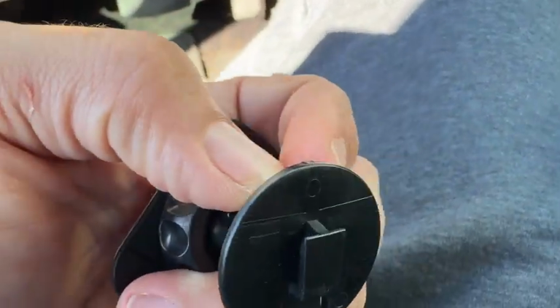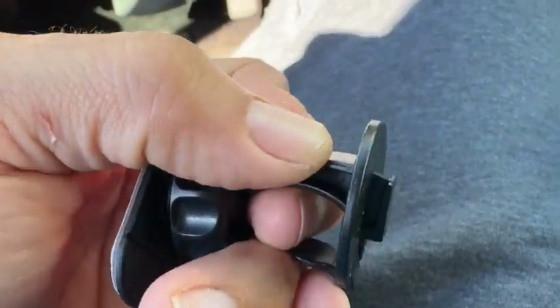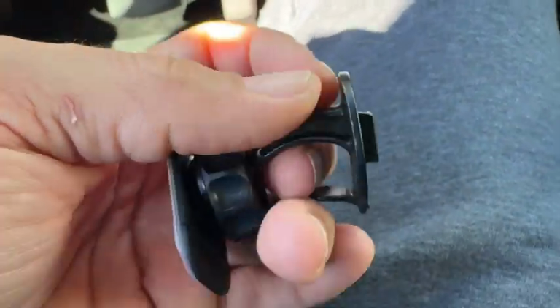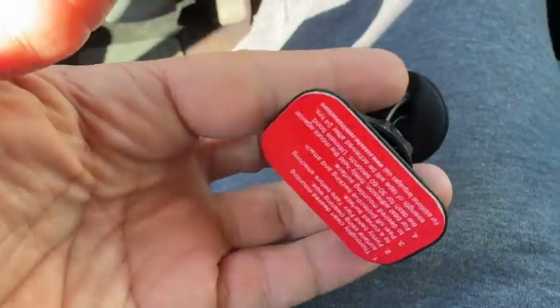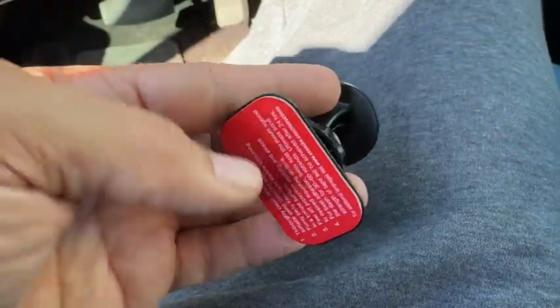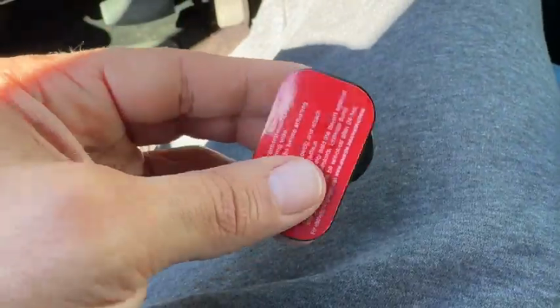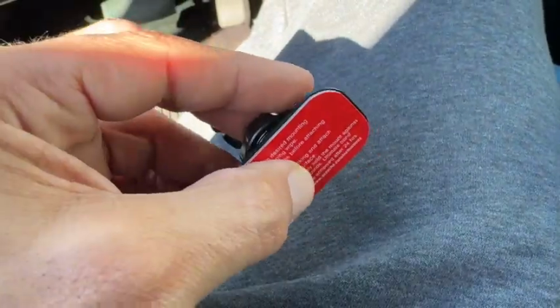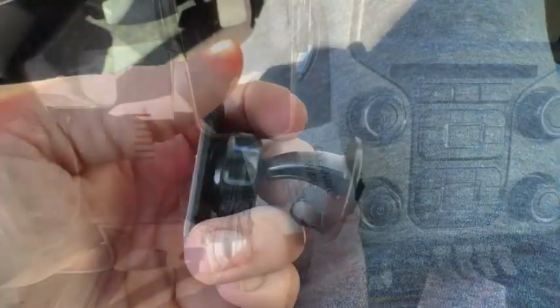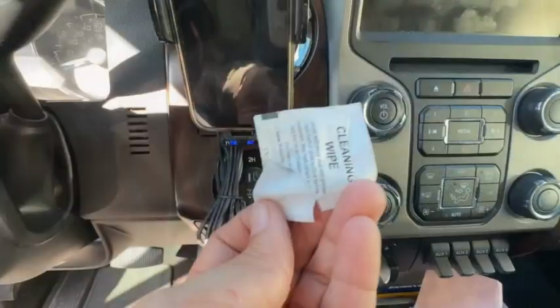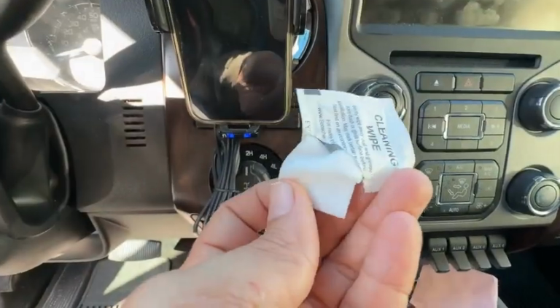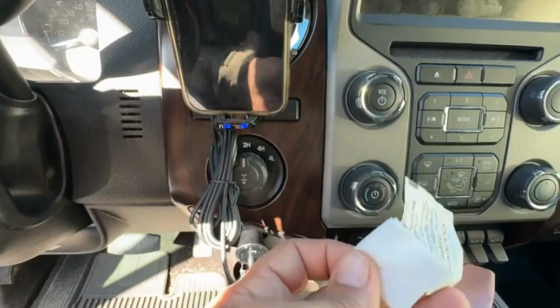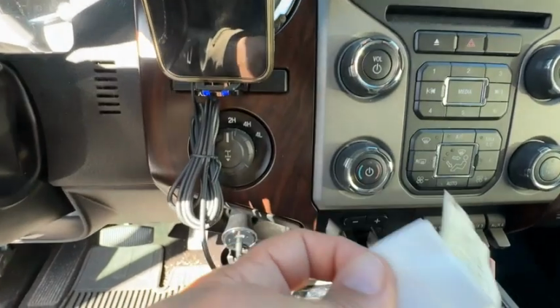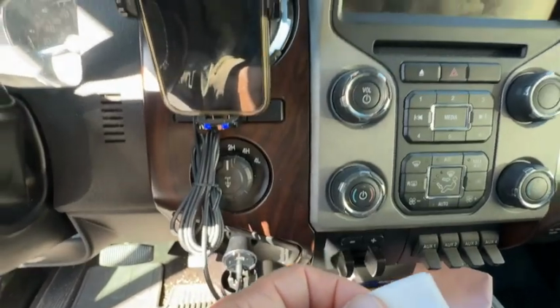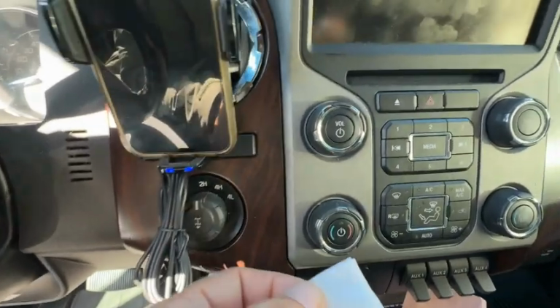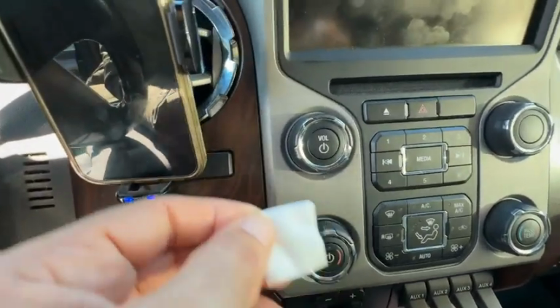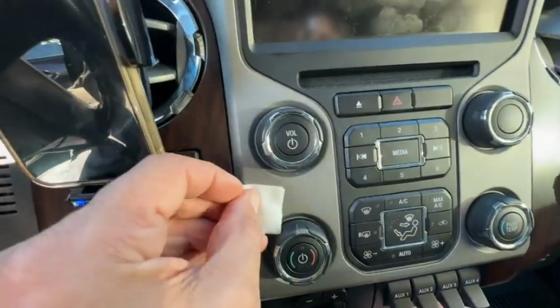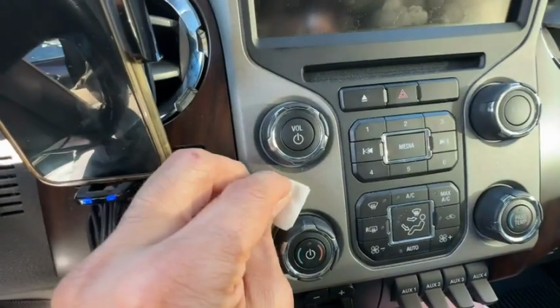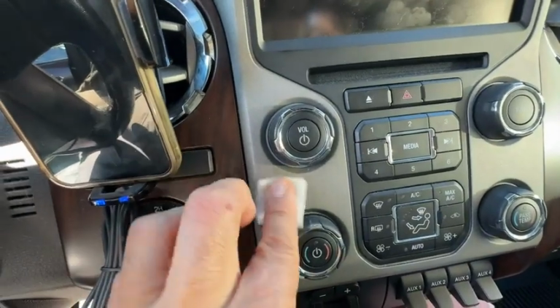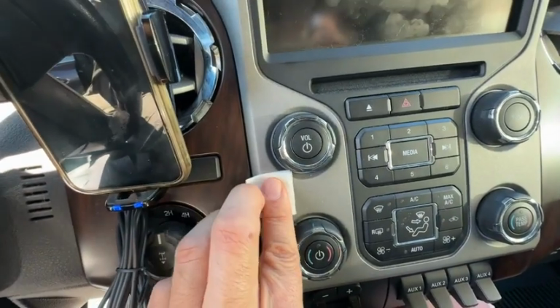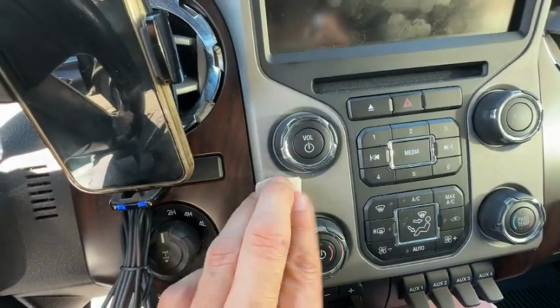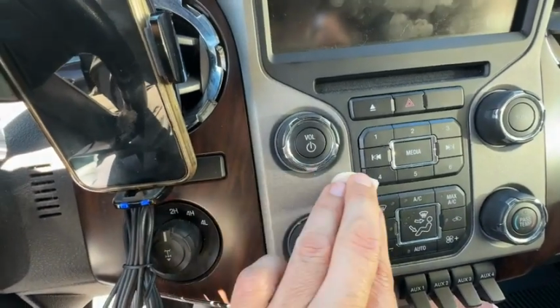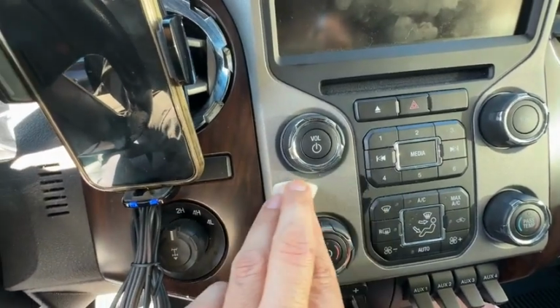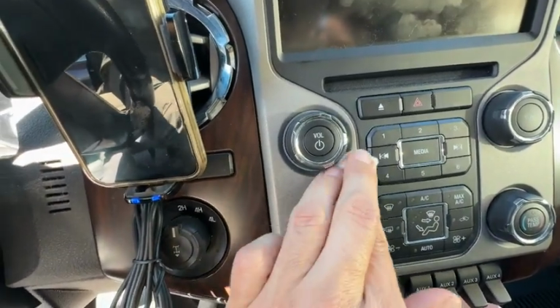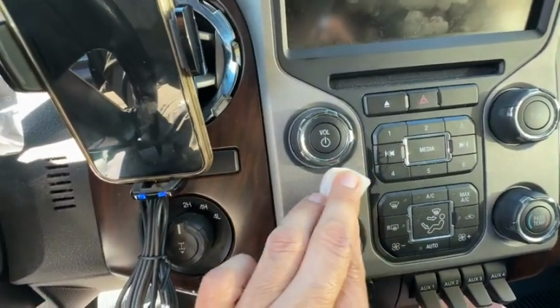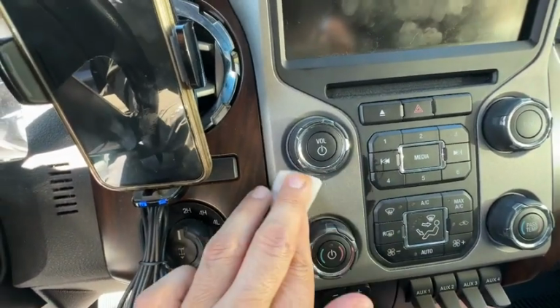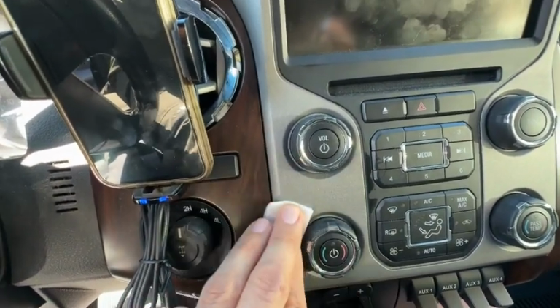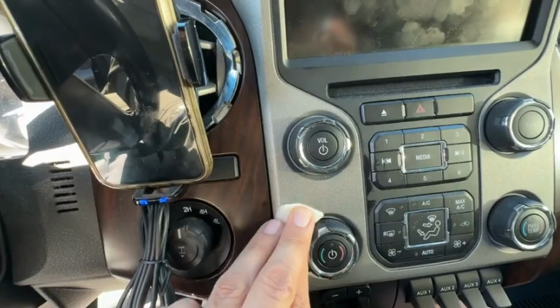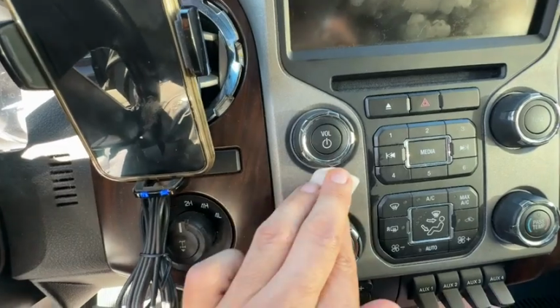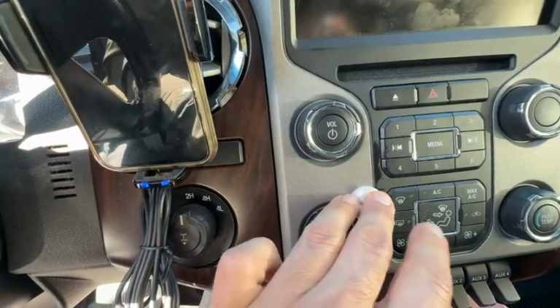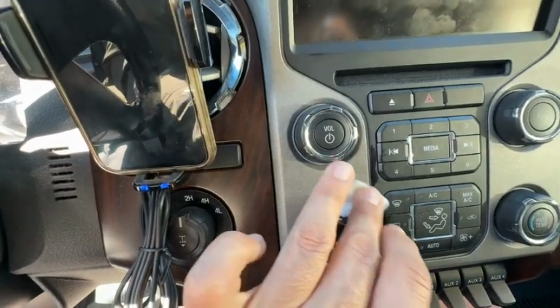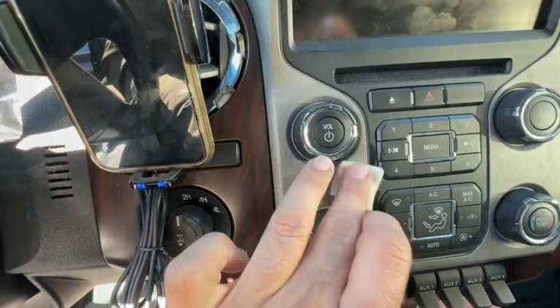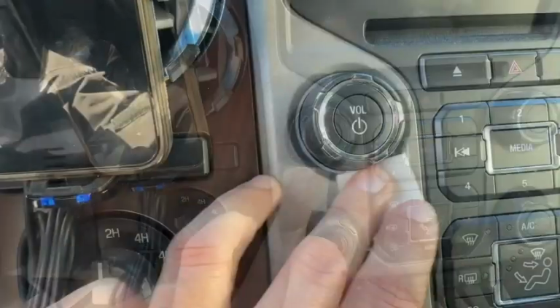I will use the 3M tape to position the mount in a different area. First, you want to clean the area where you will be applying the 3M tape — make sure you use the cleaning wipe because the area might be dirty.